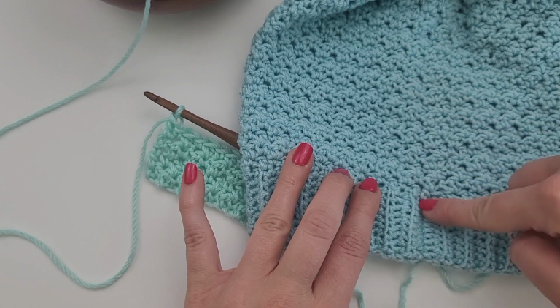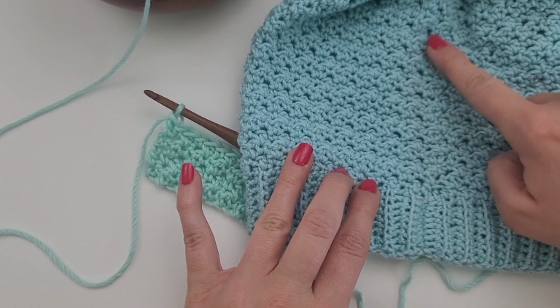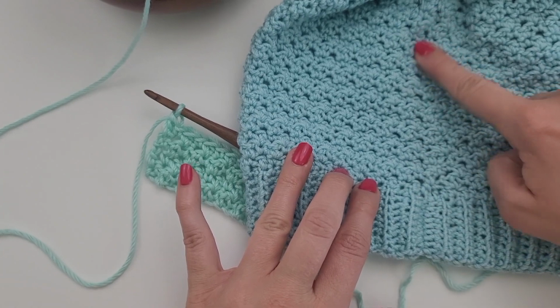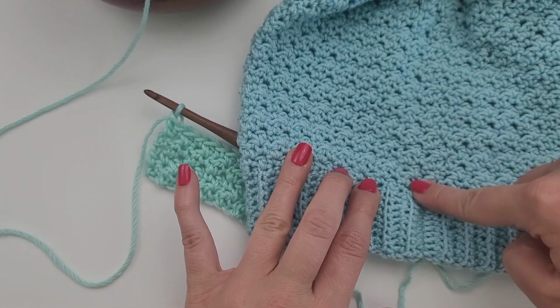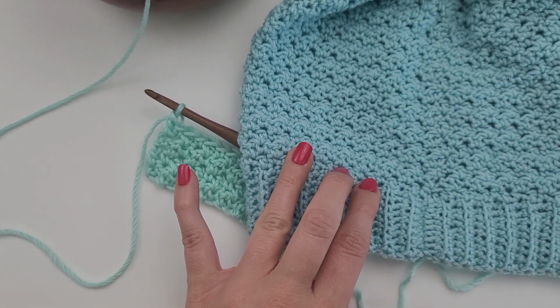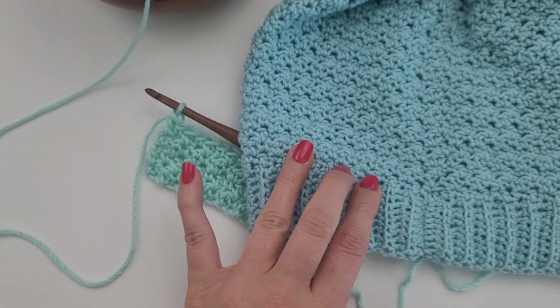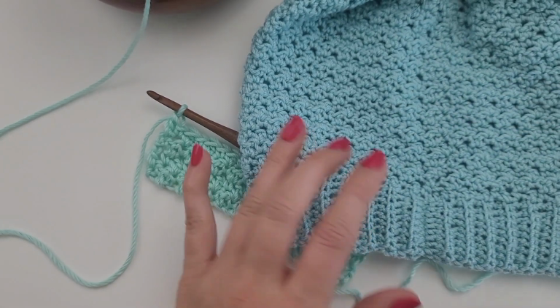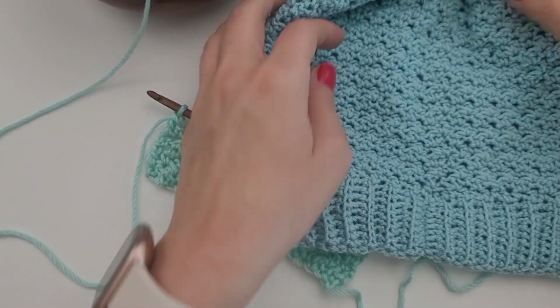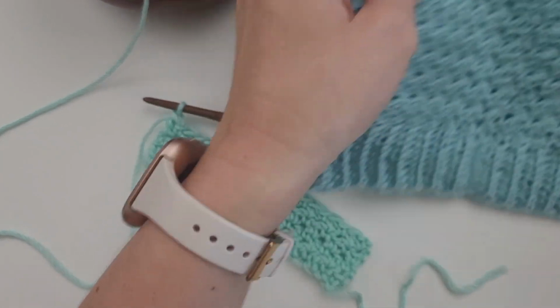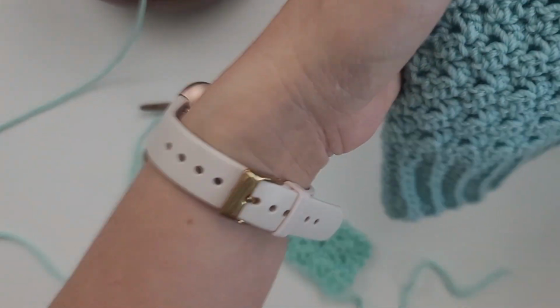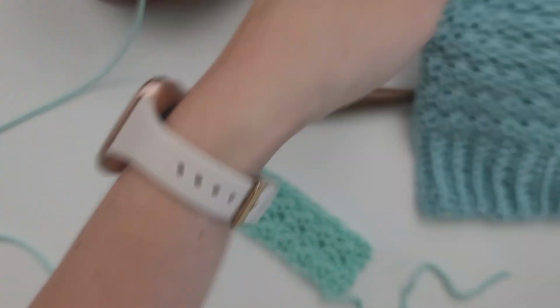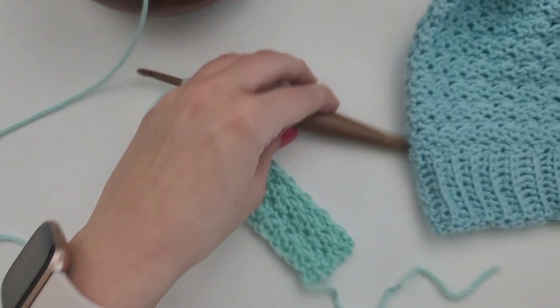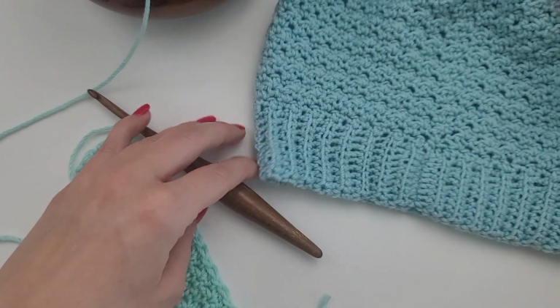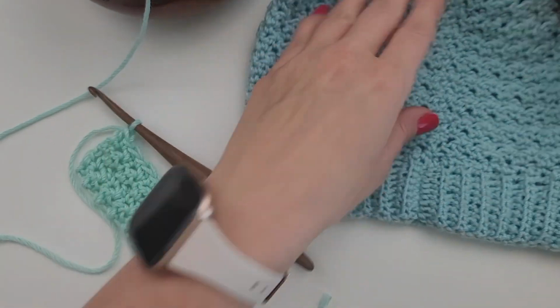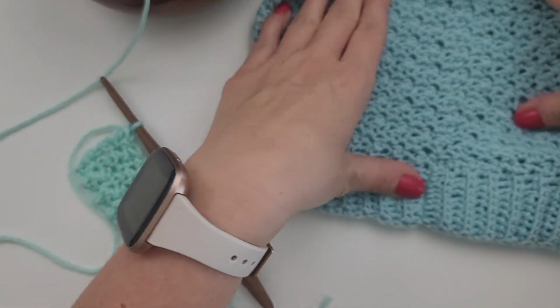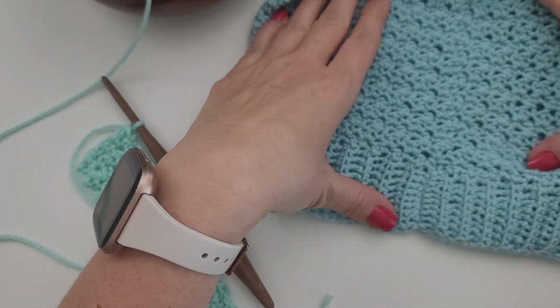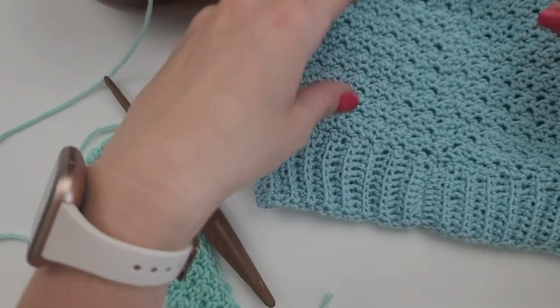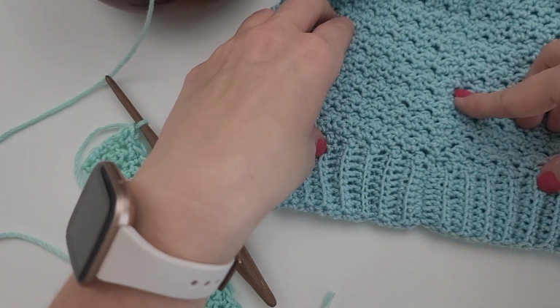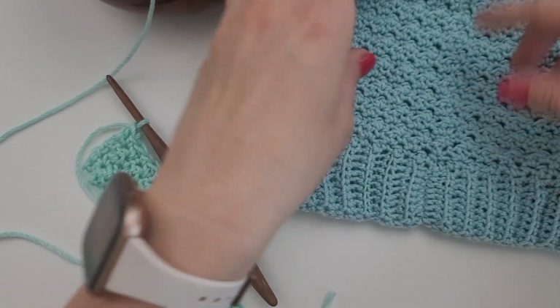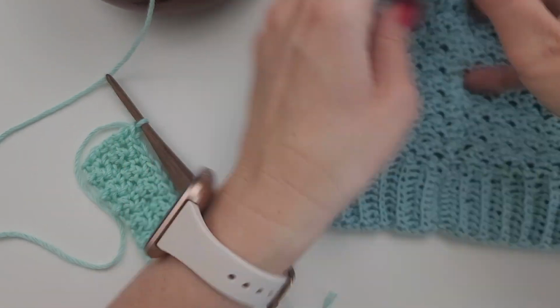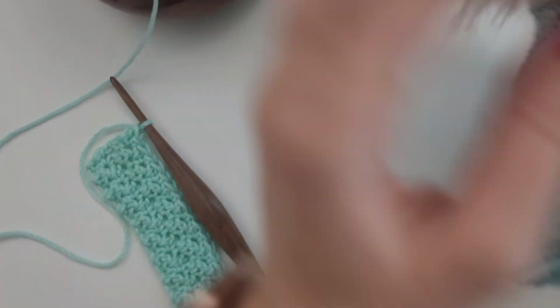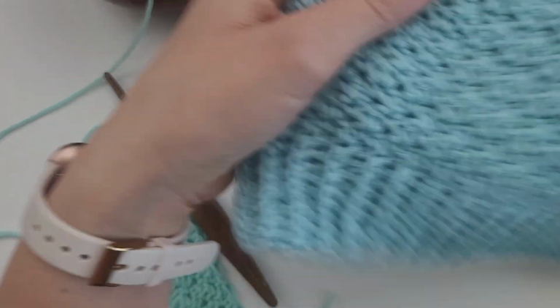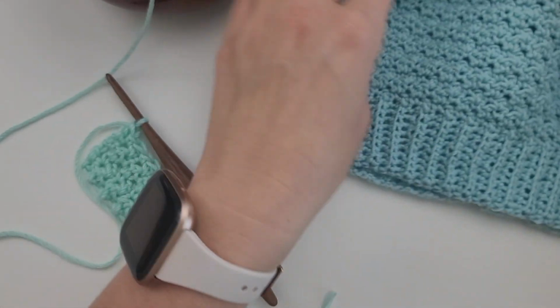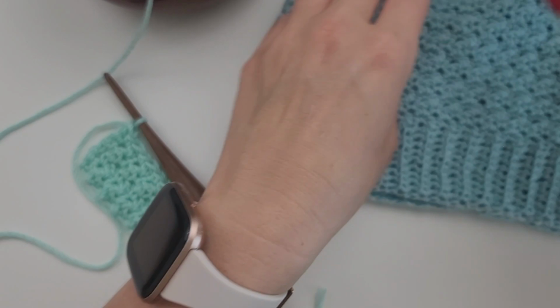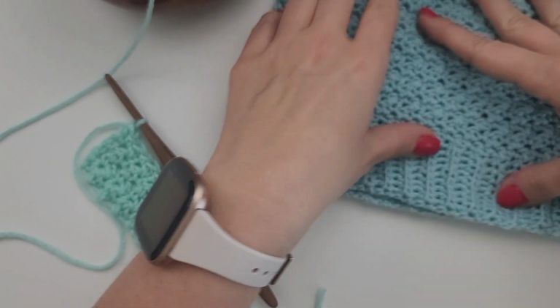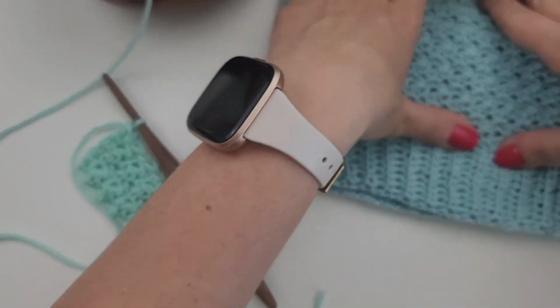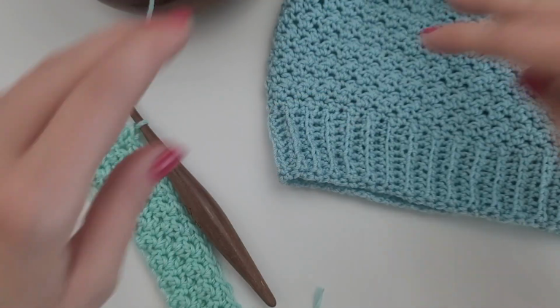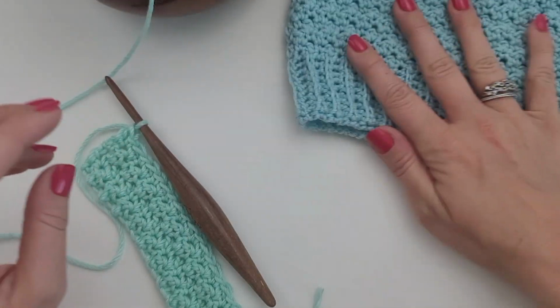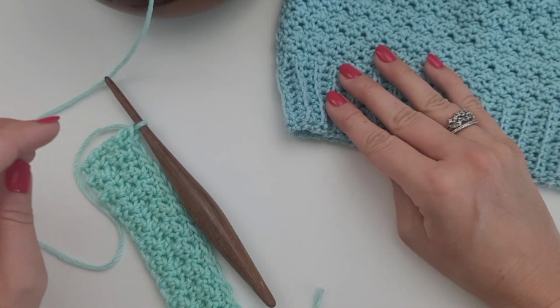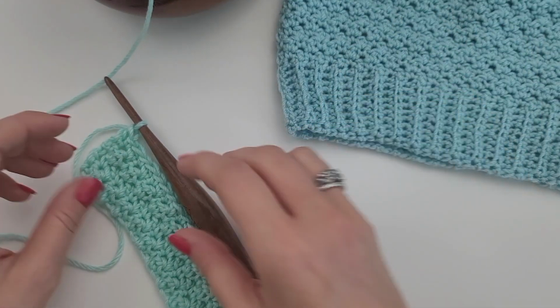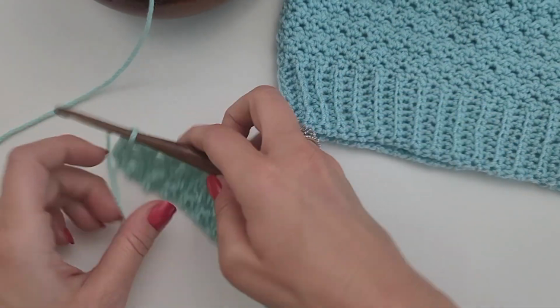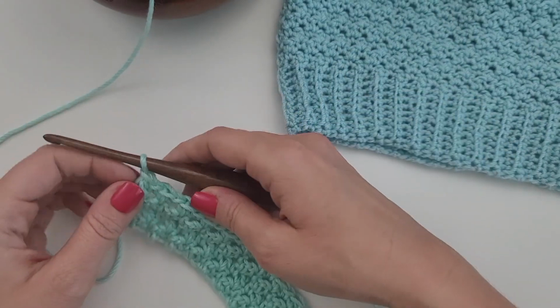I don't really have an issue with a seam — you can see here it's barely noticeable that it's joined right here. So I don't think that will be a problem for you as far as seaming goes and working in the round.